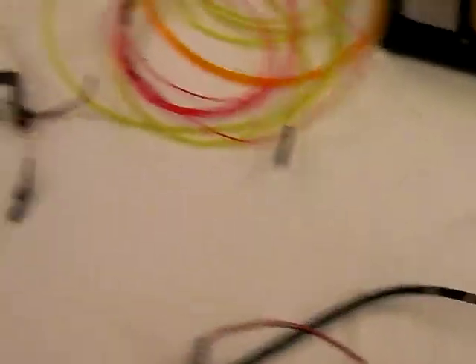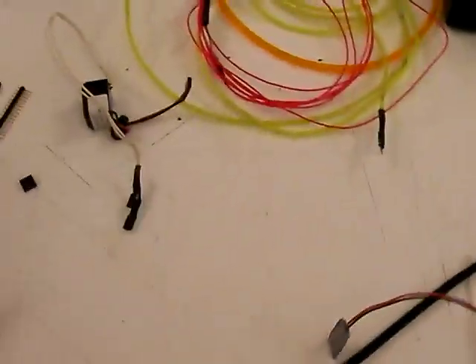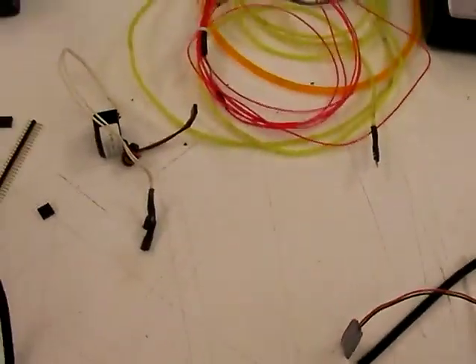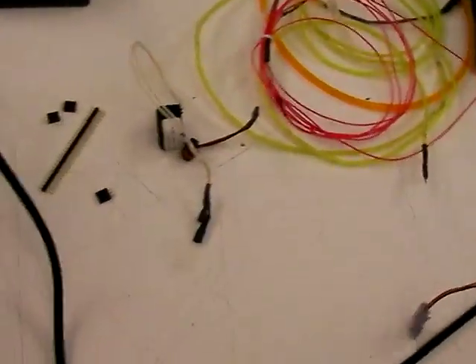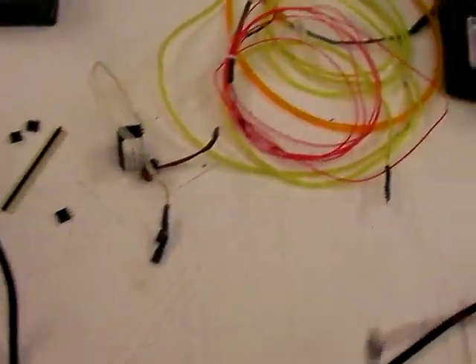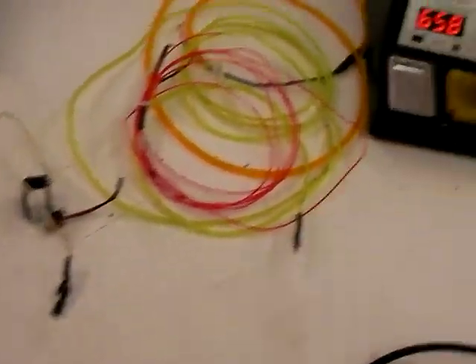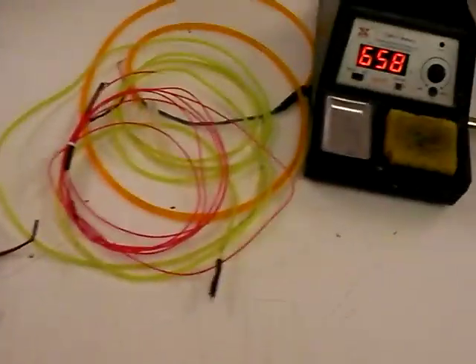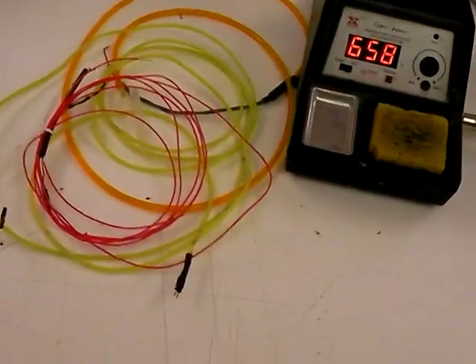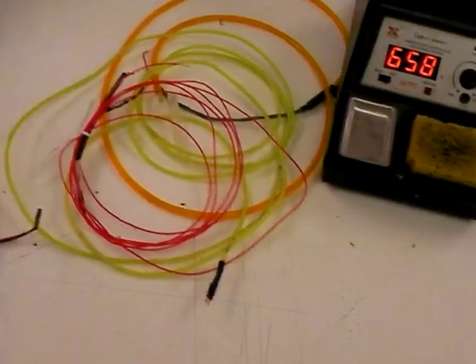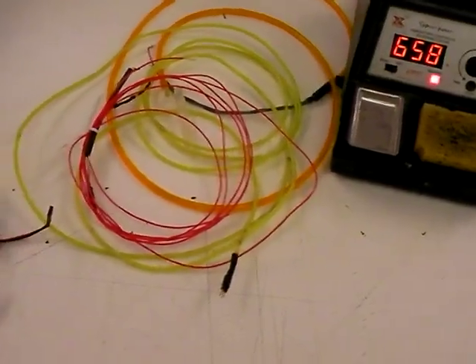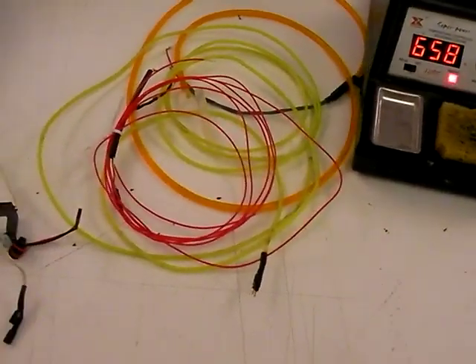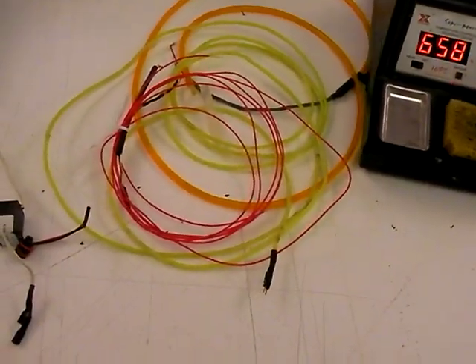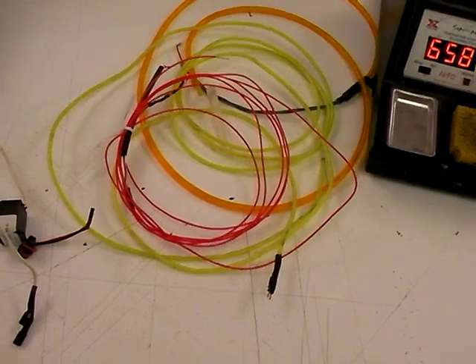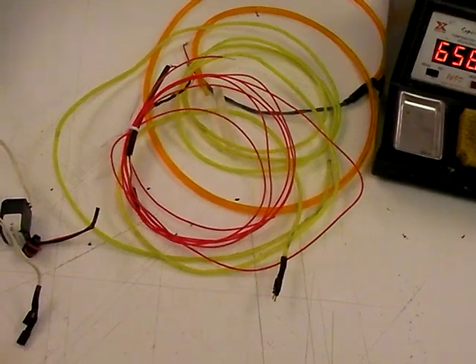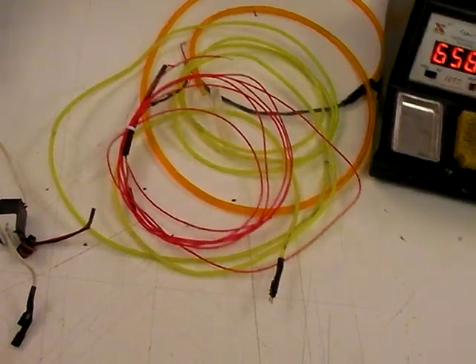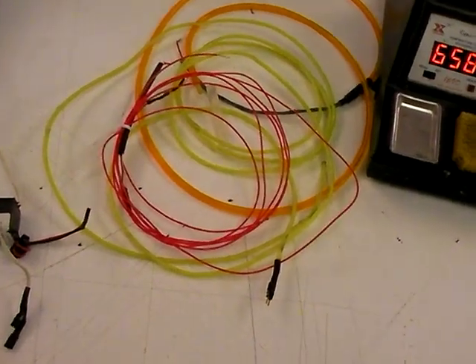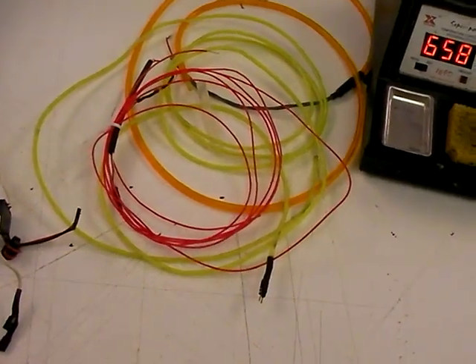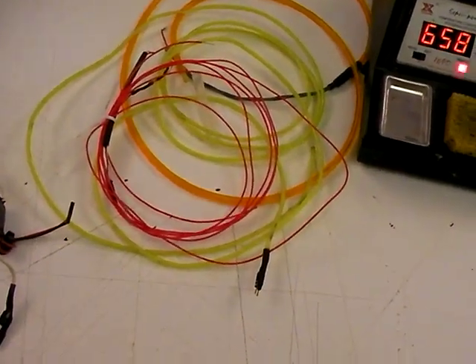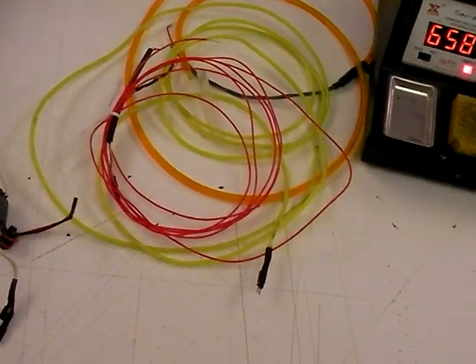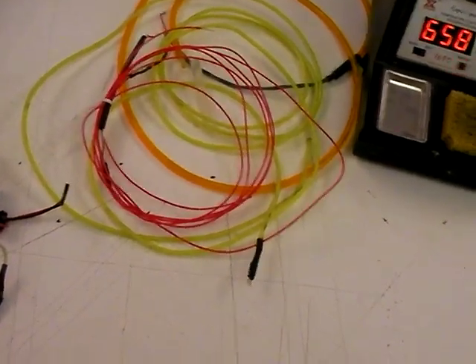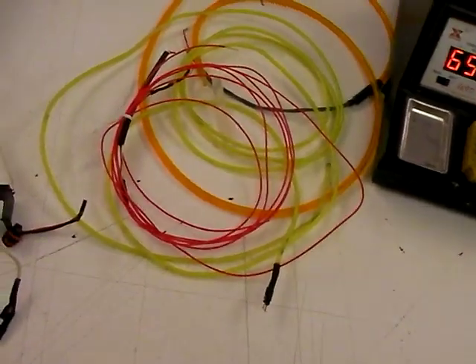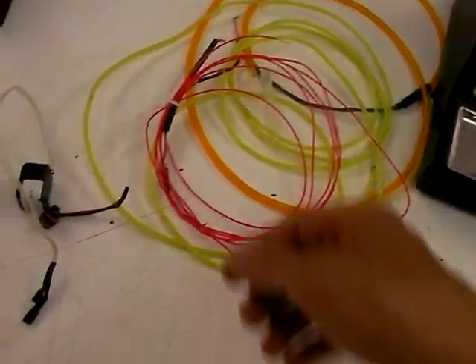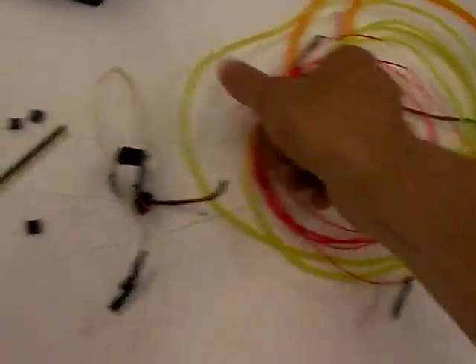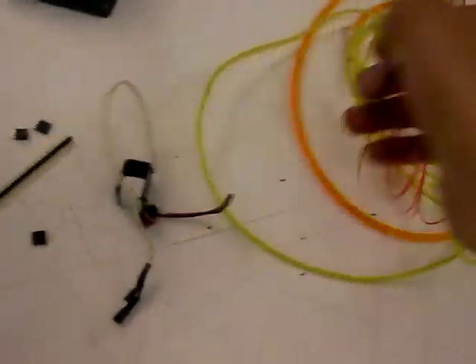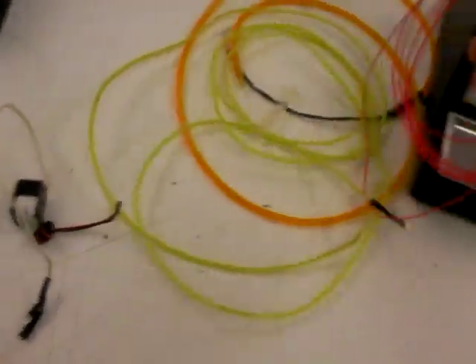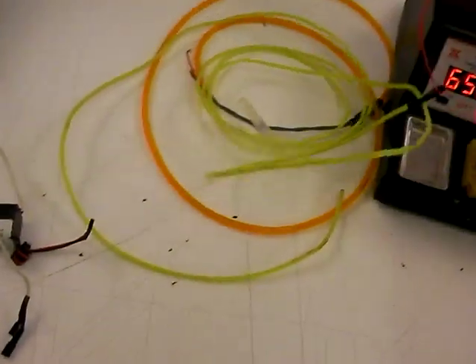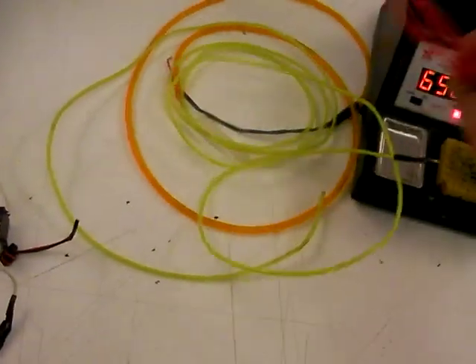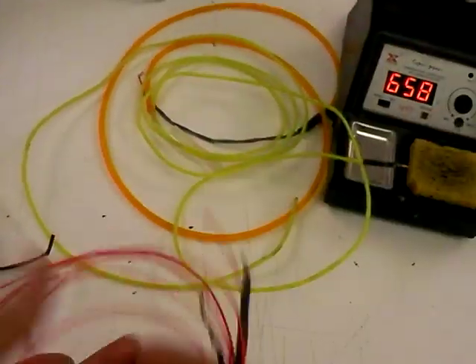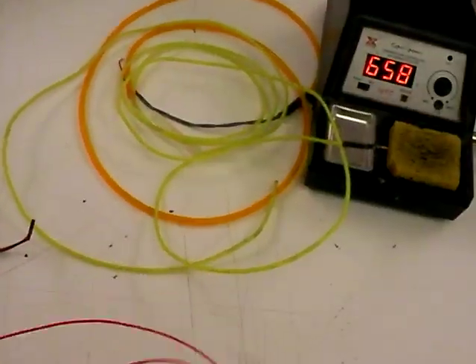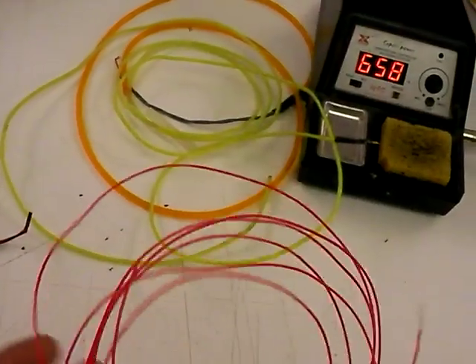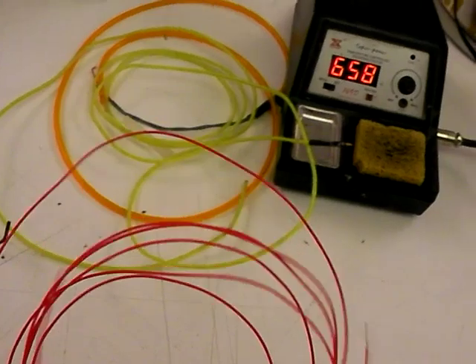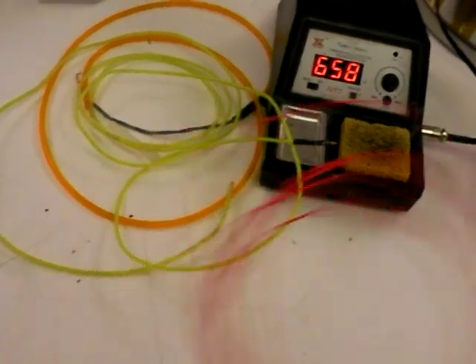We're going to go through how to solder up for night flying using EL-wire. Let's start with the kinds of EL-wire that you have in the world.